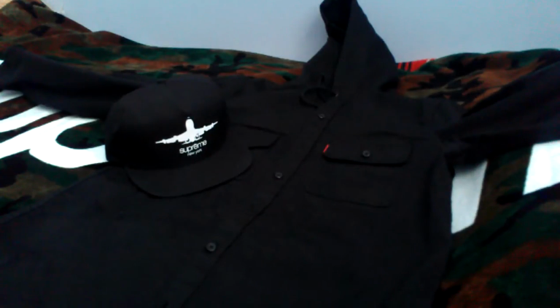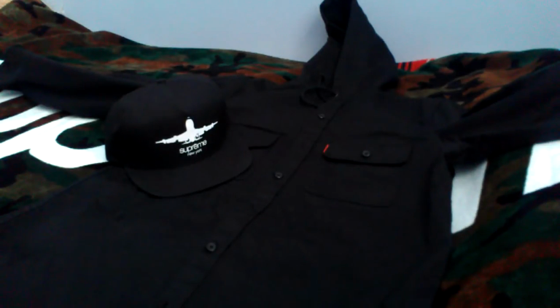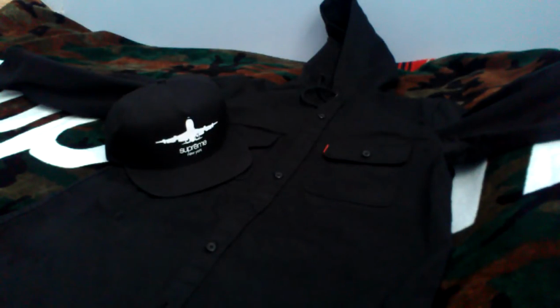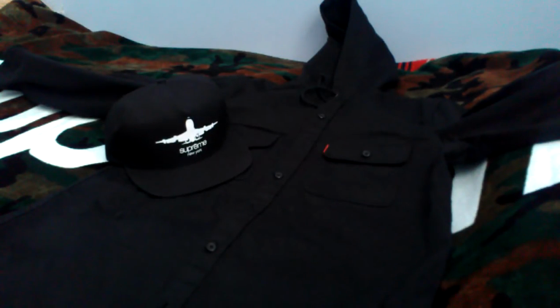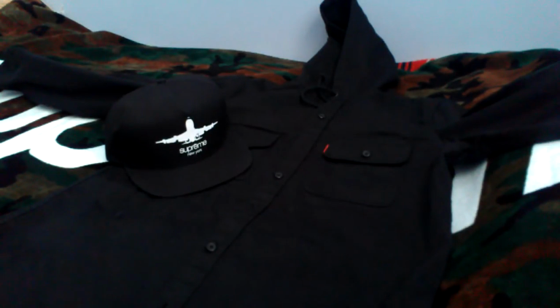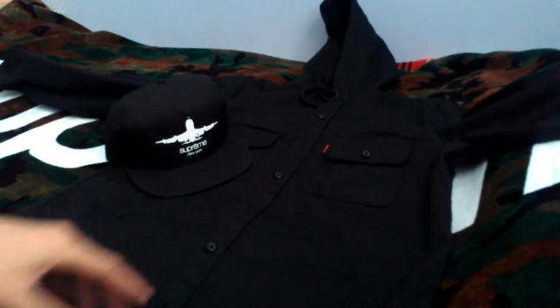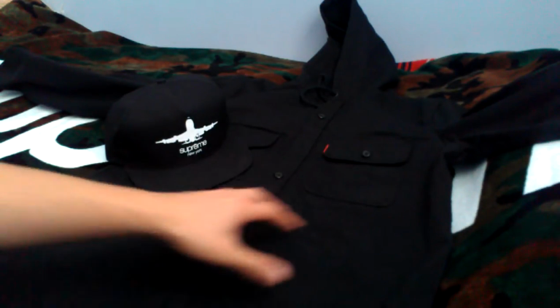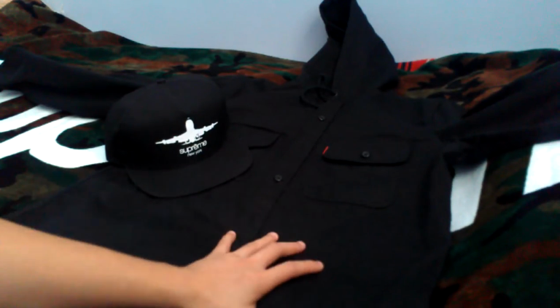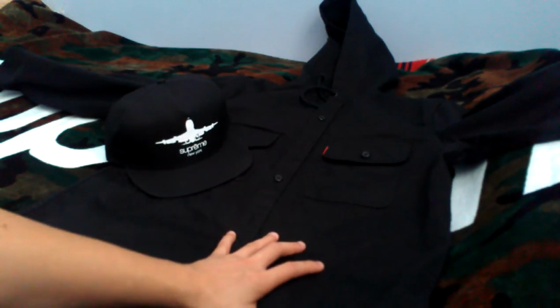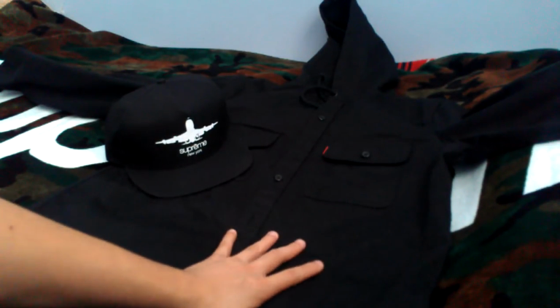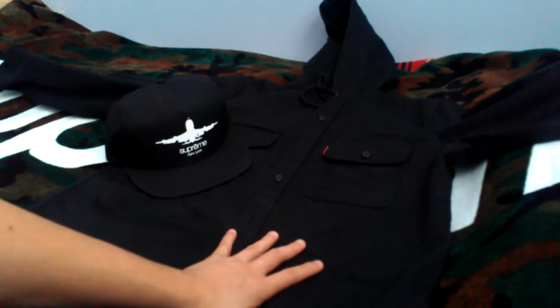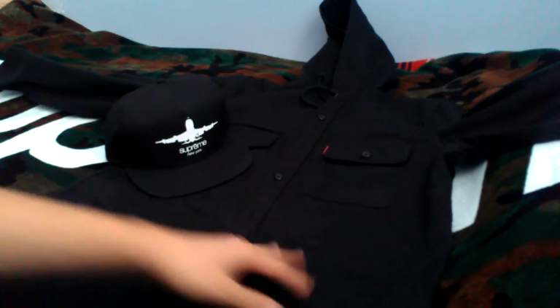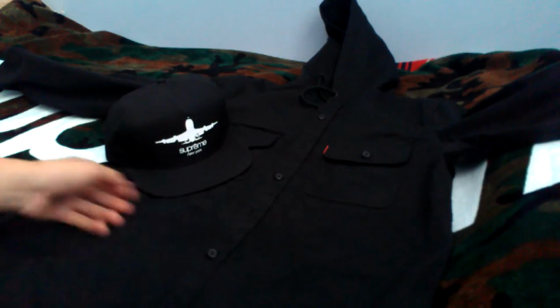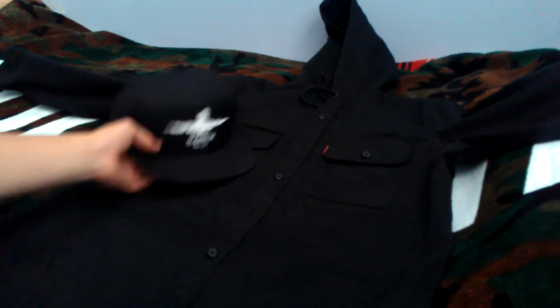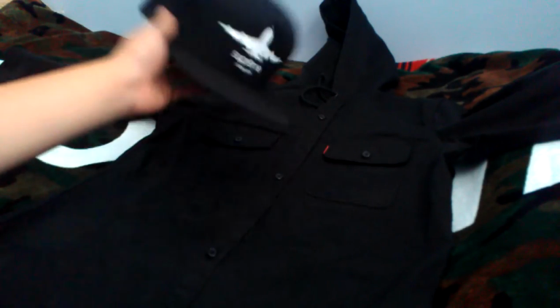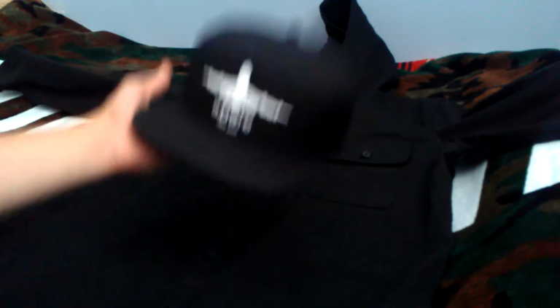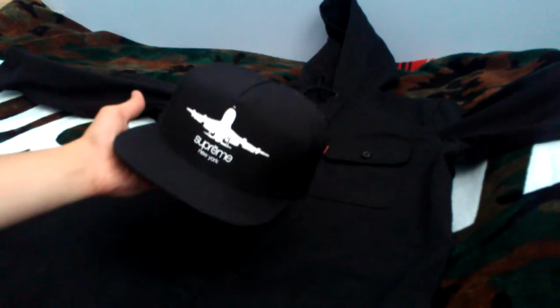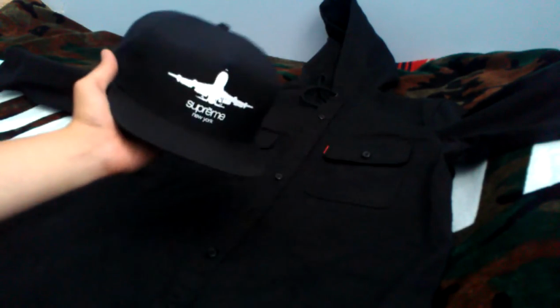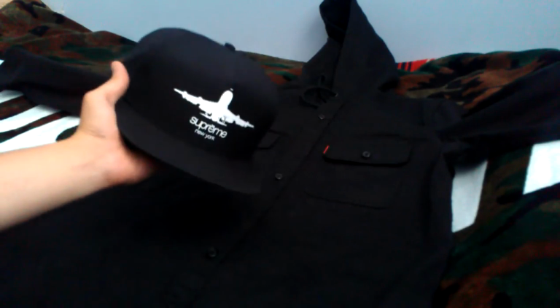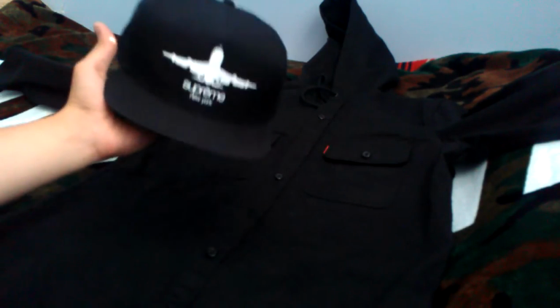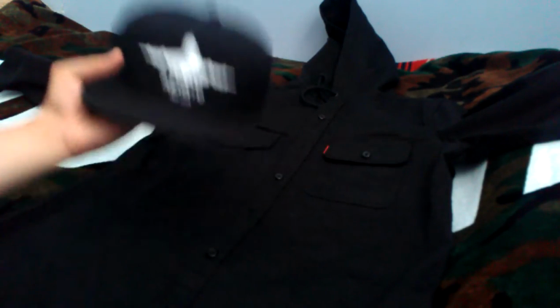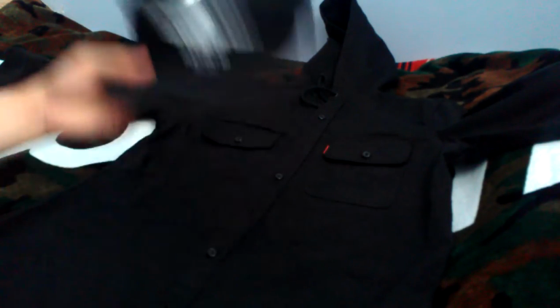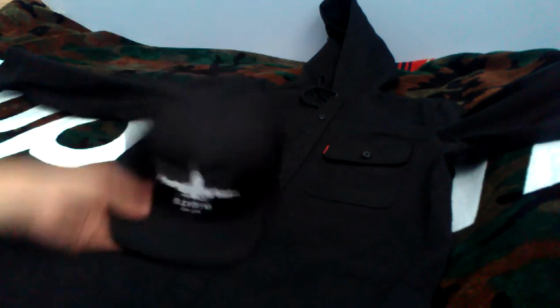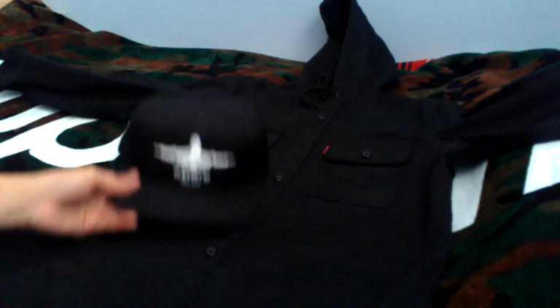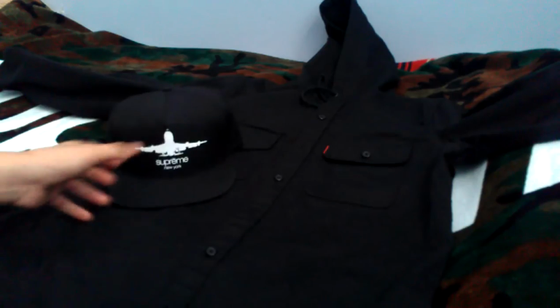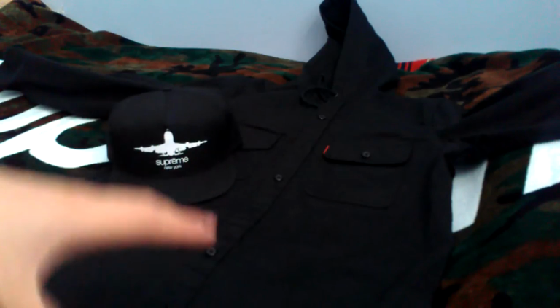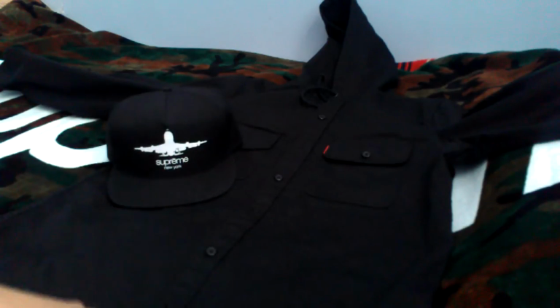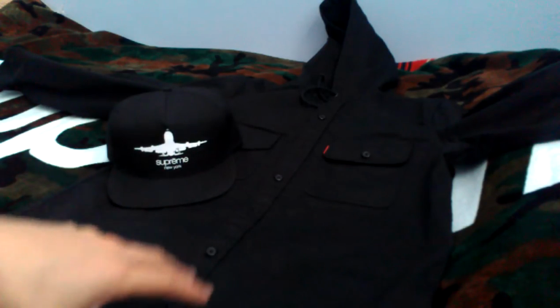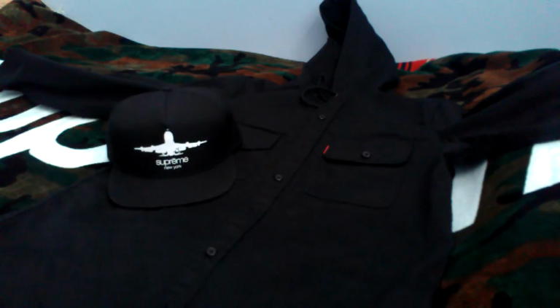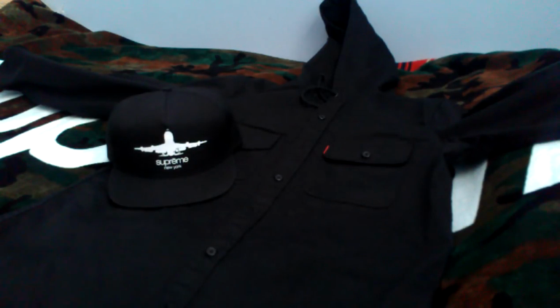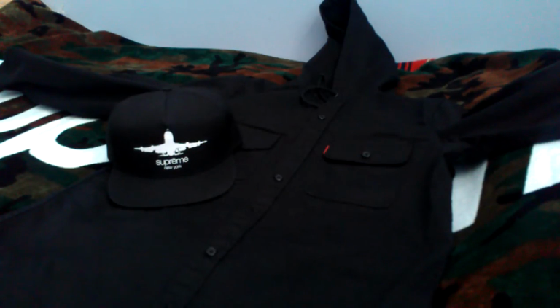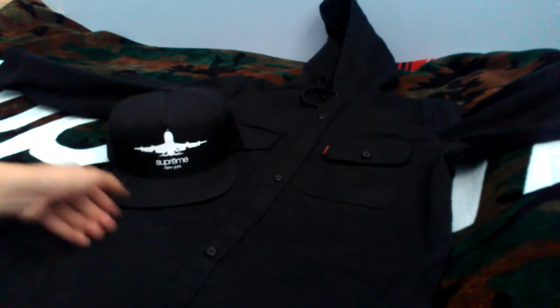What's up guys, here today with a review of the Supreme Hooded Twill Shirt in black, as well as the Supreme Classic Logo Ventile 5-Panel, also in black. Both of these were from the Fall/Winter 2013.